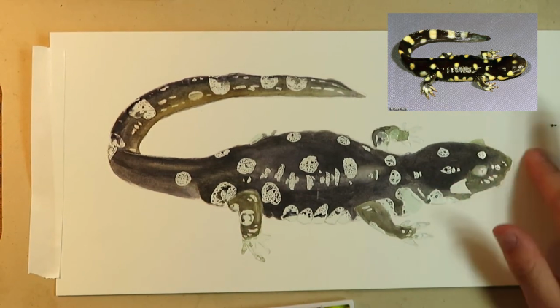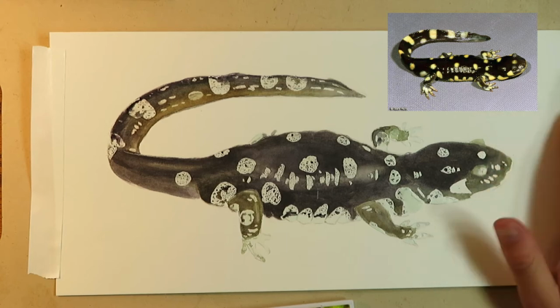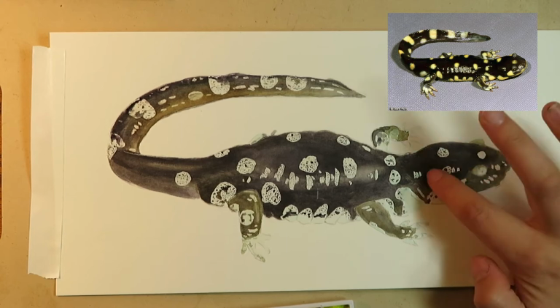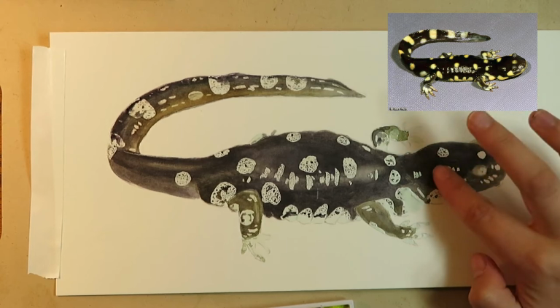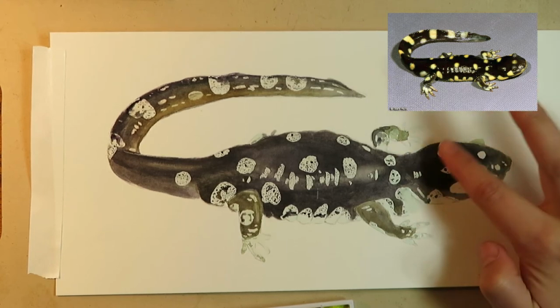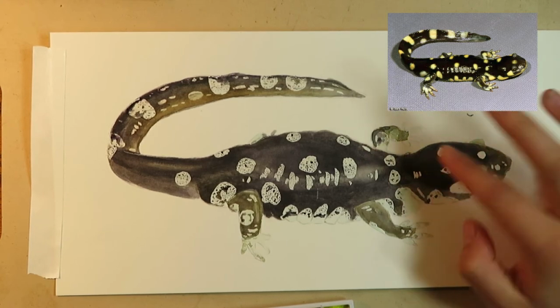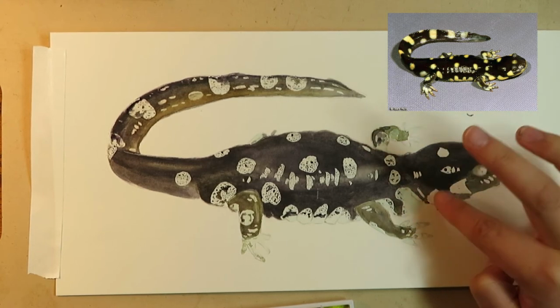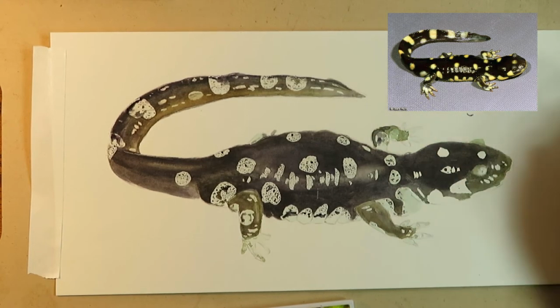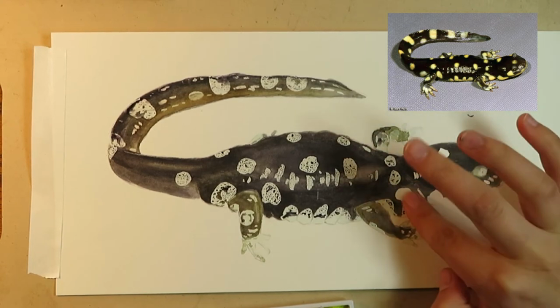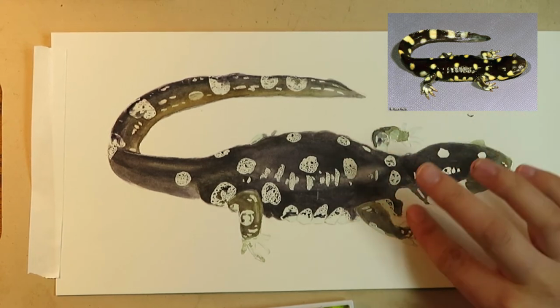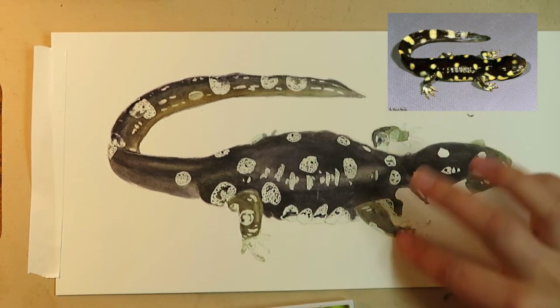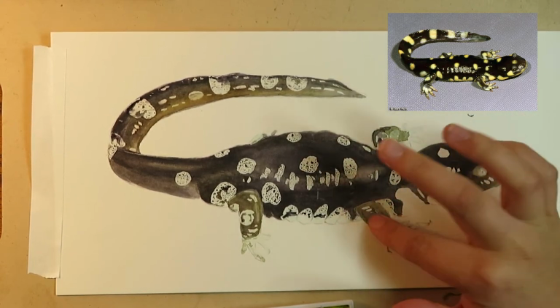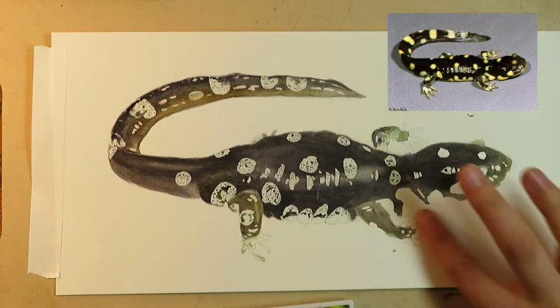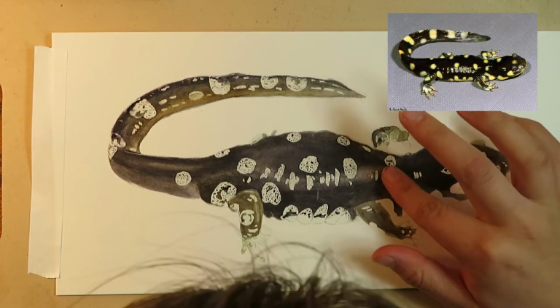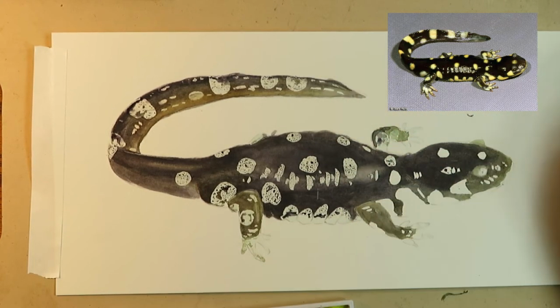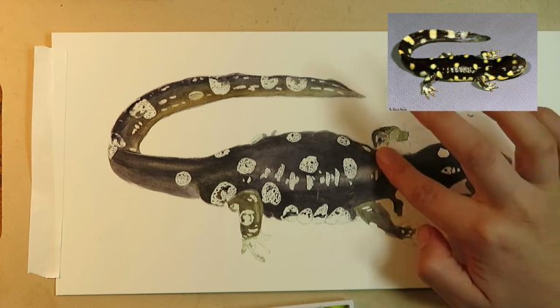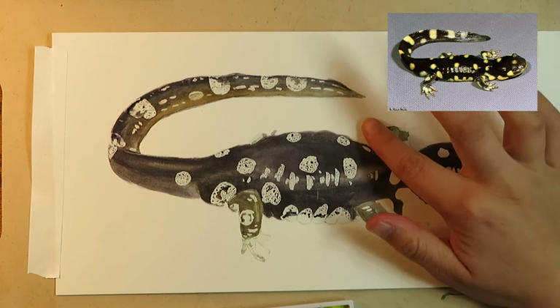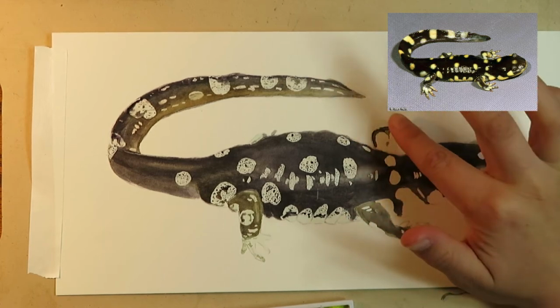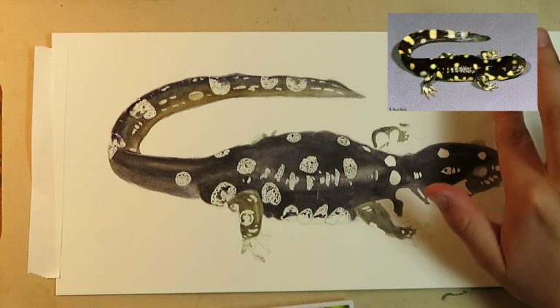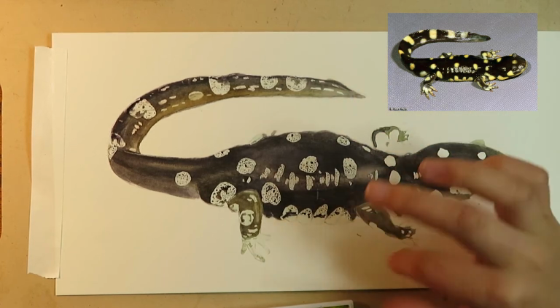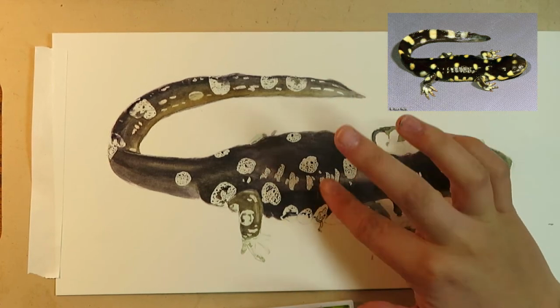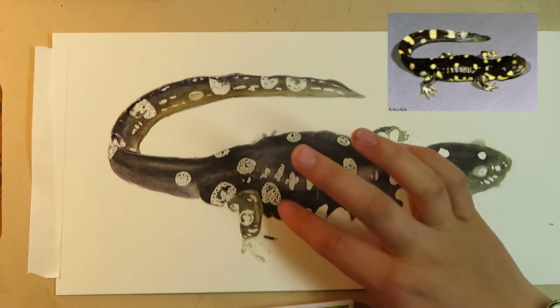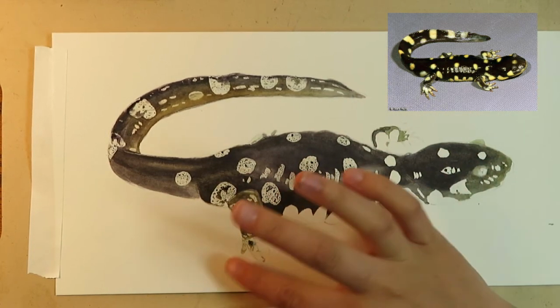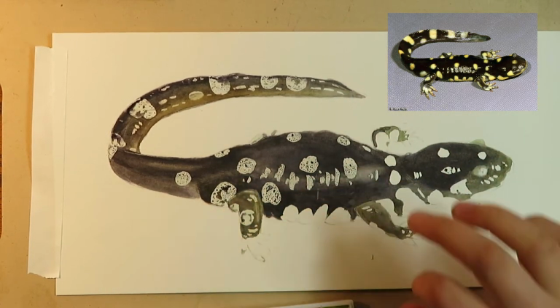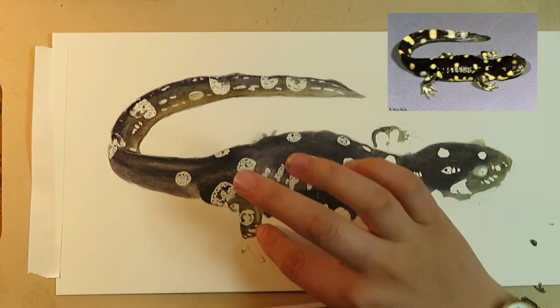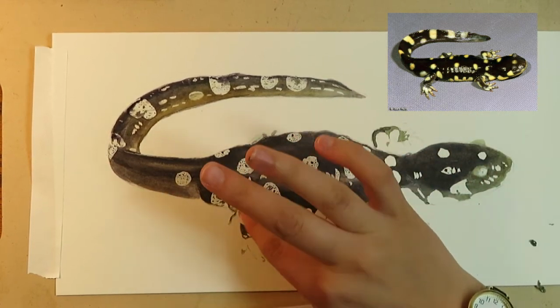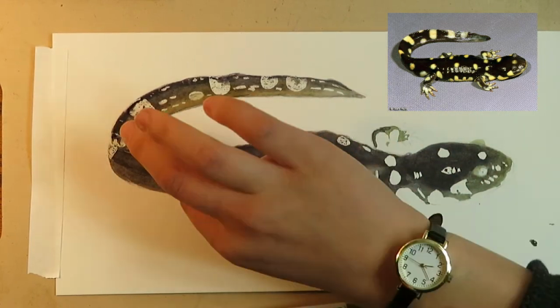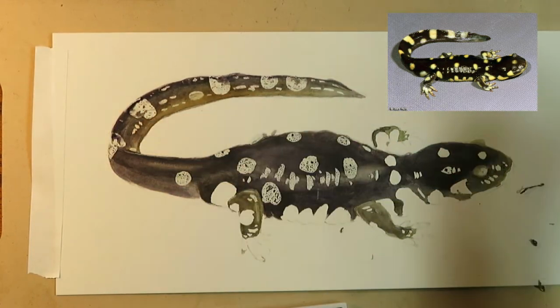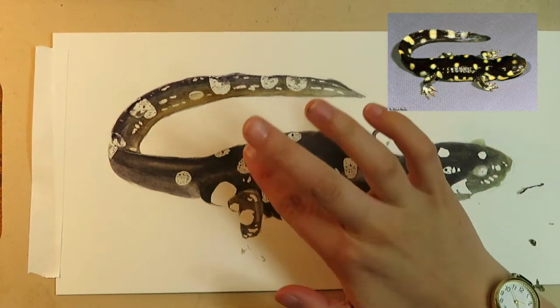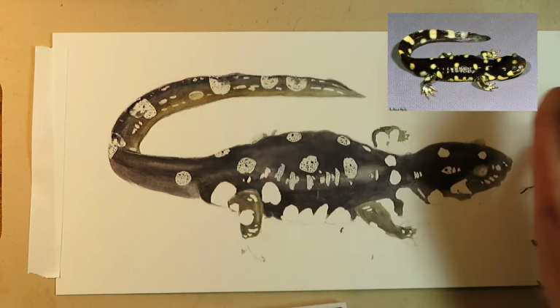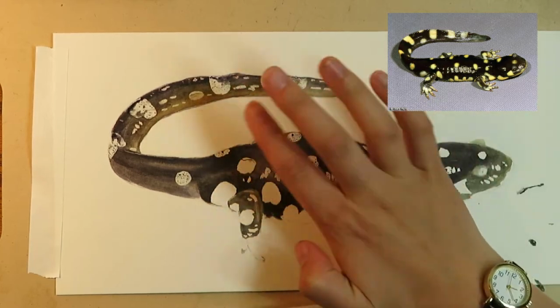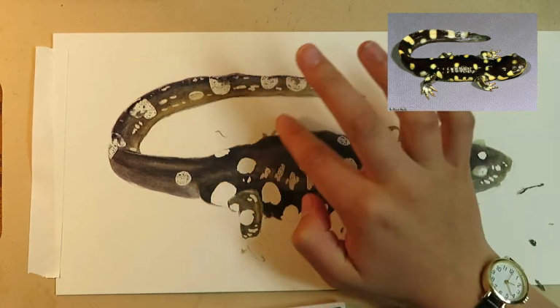Now that that's dry, I'm going to remove my masking fluid. Some people use an eraser for this, but I prefer to use my finger. I try to rub it in one direction so that the dried paint on top gets rolled up and doesn't smudge the paper.